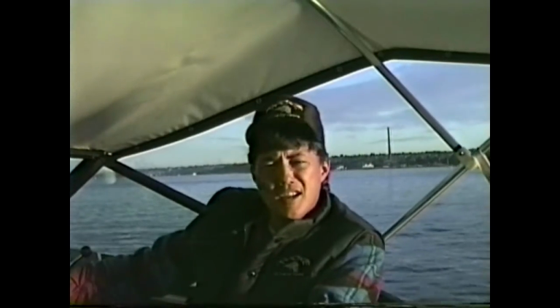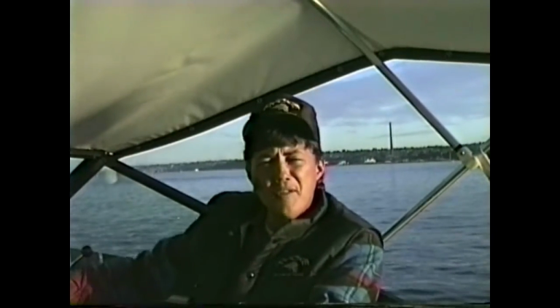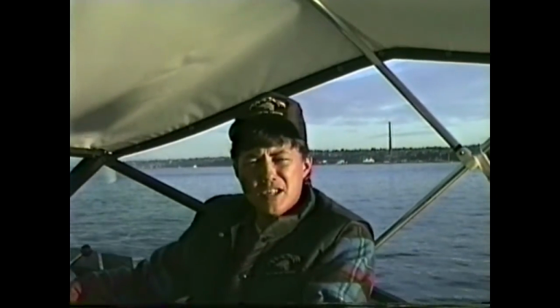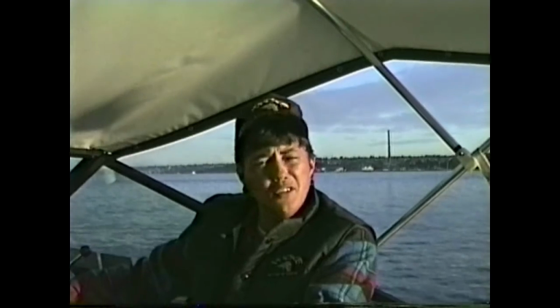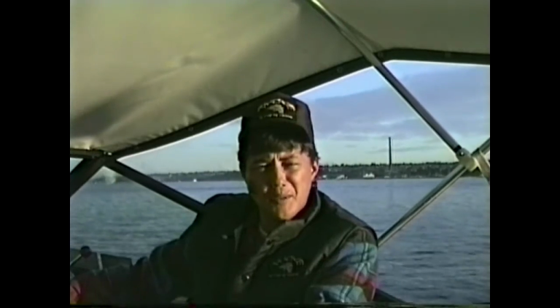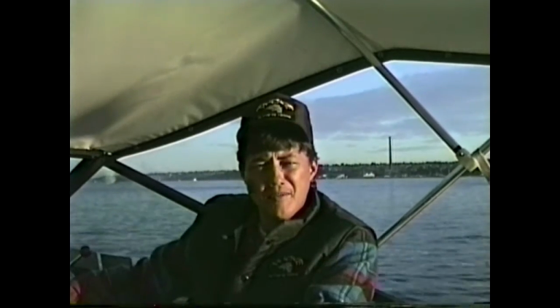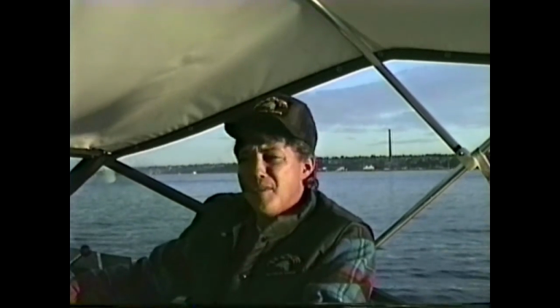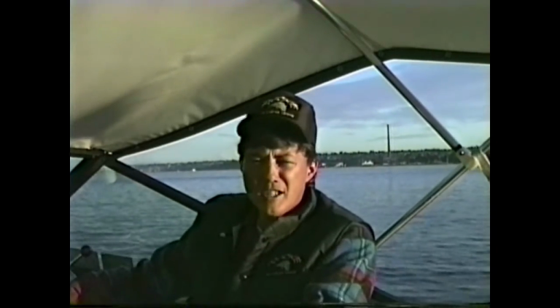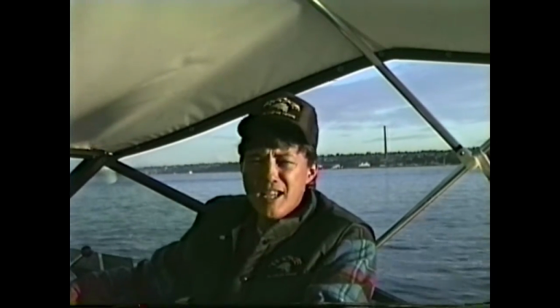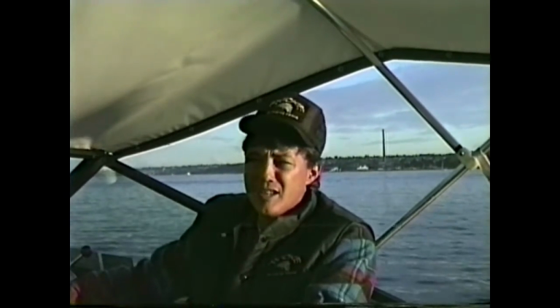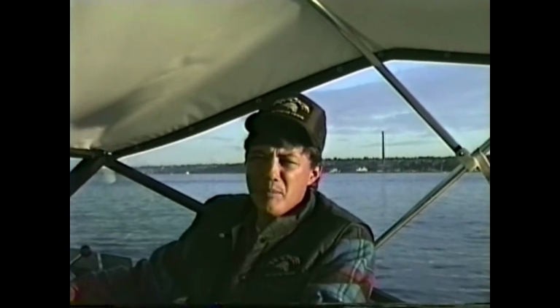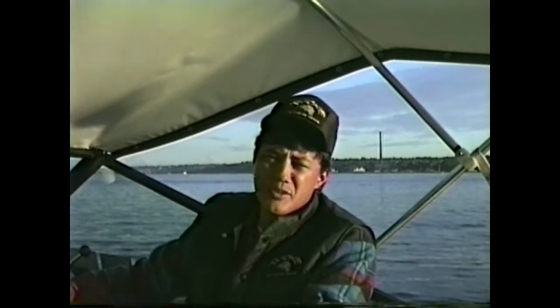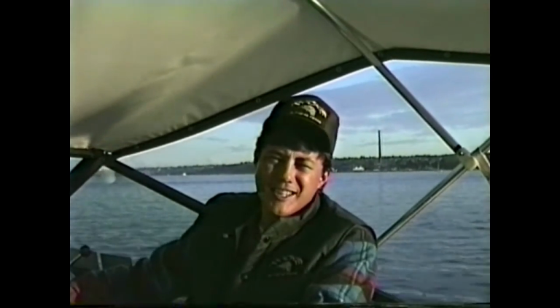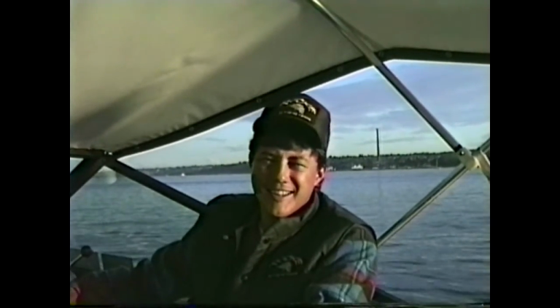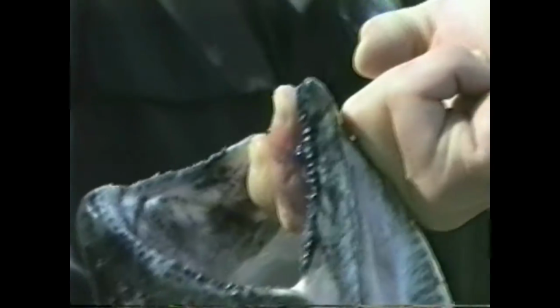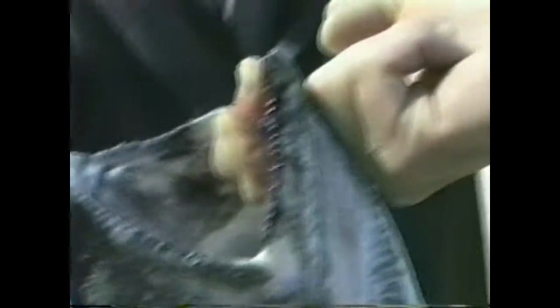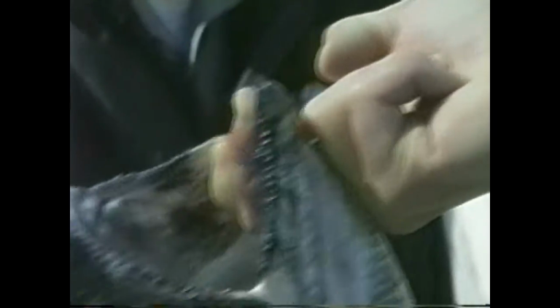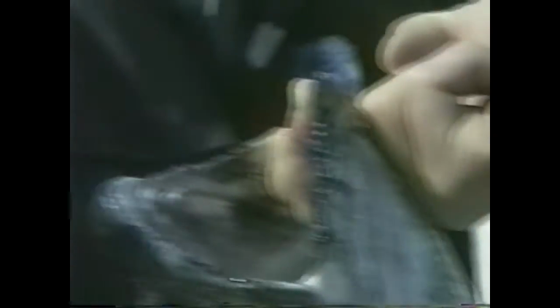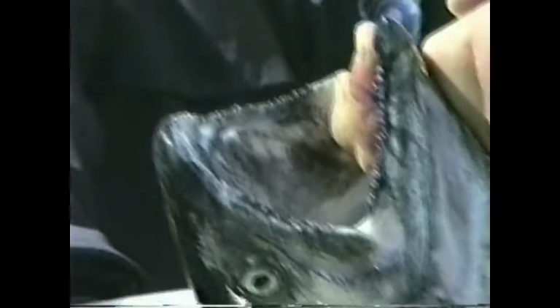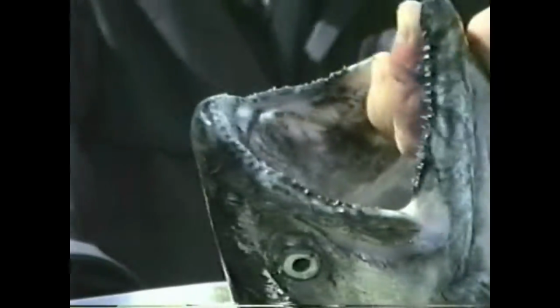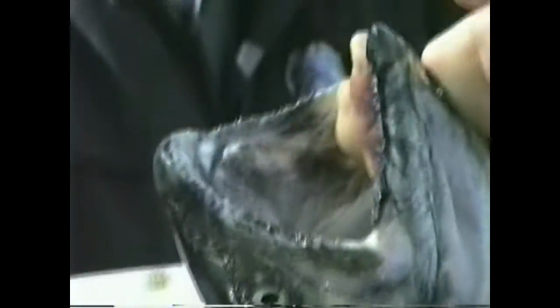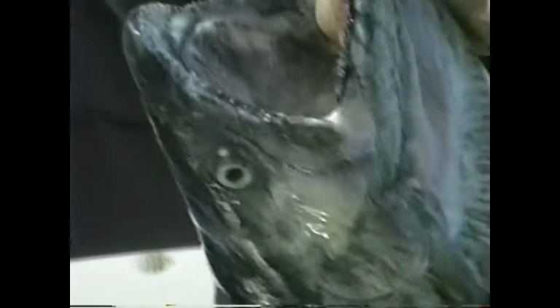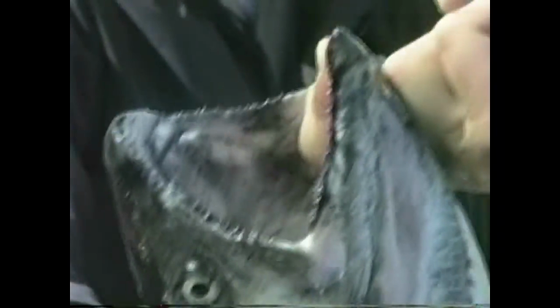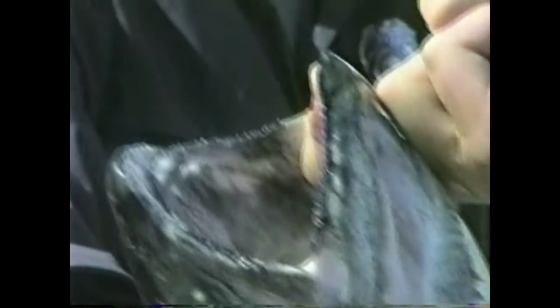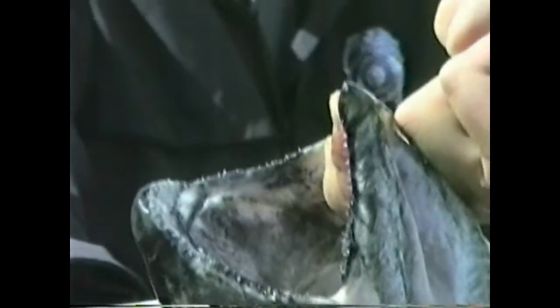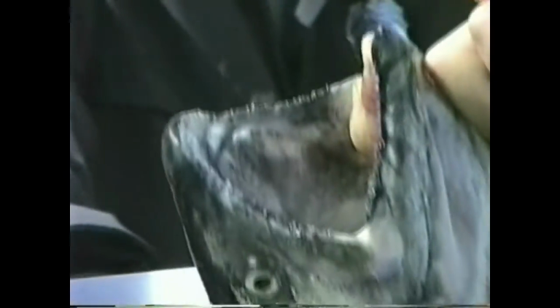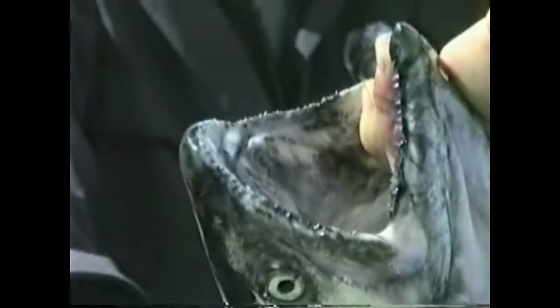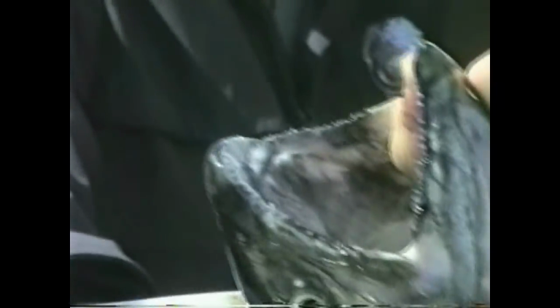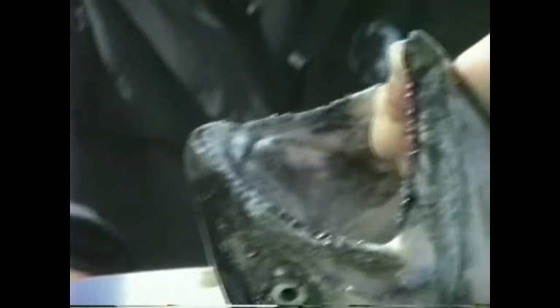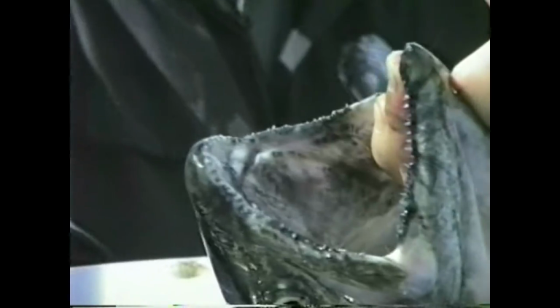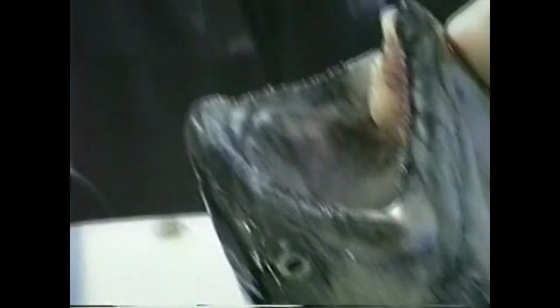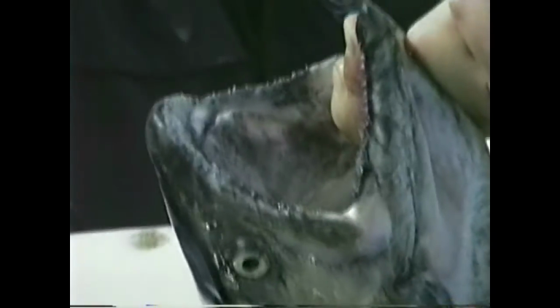Here's some information for you fishermen from the Washington State Department of Fisheries. How do I tell the difference between — I guess this is a king or a blackmouth? How do I tell this from a silver?